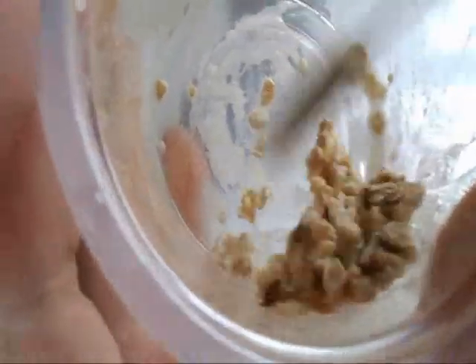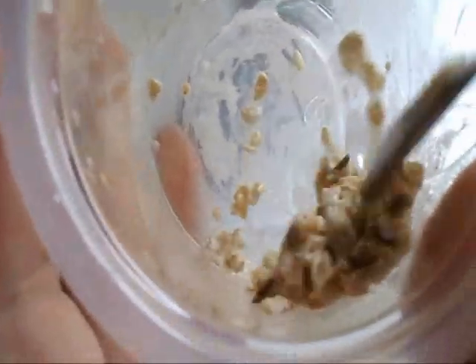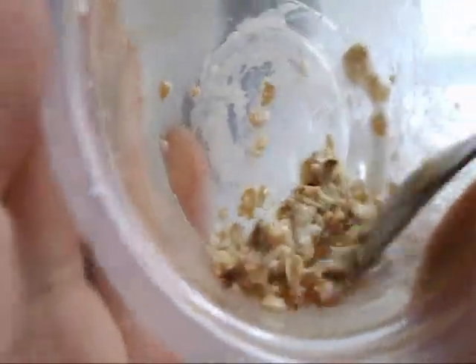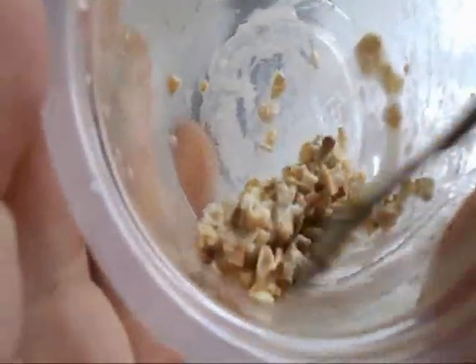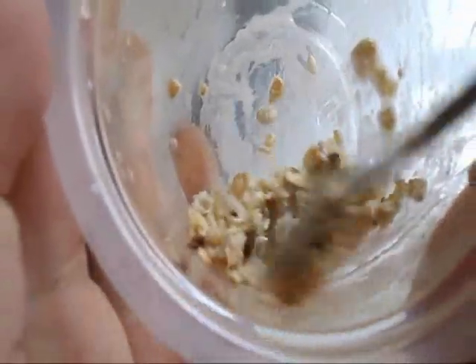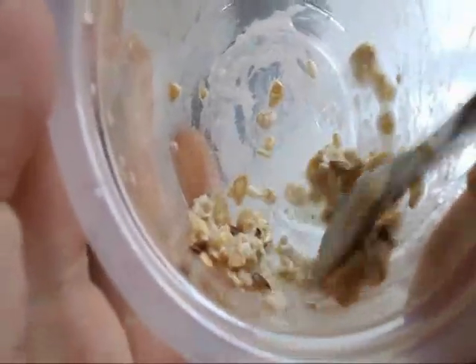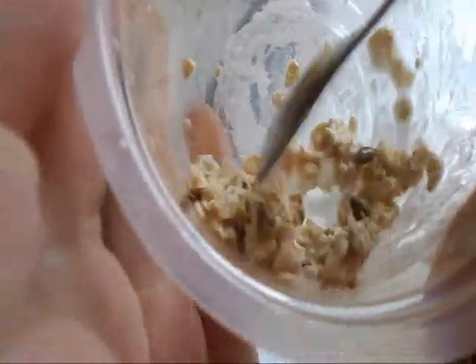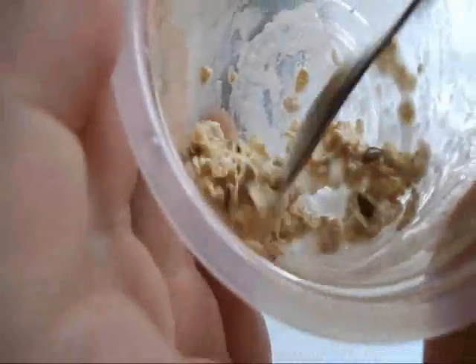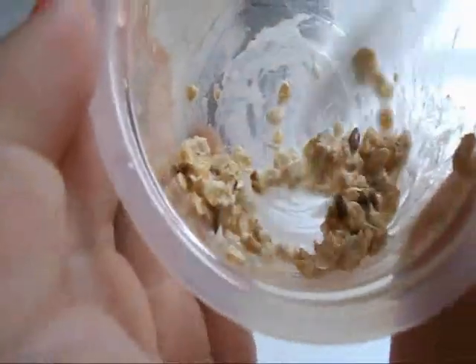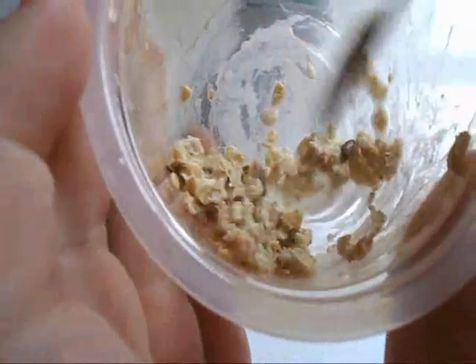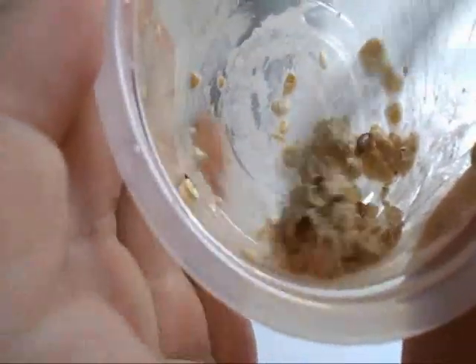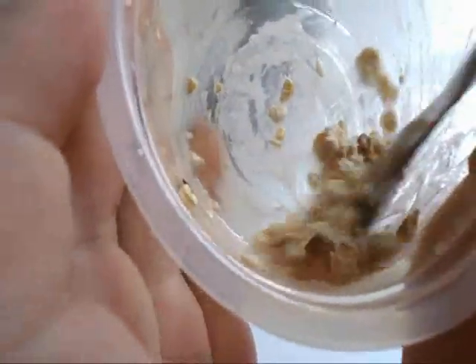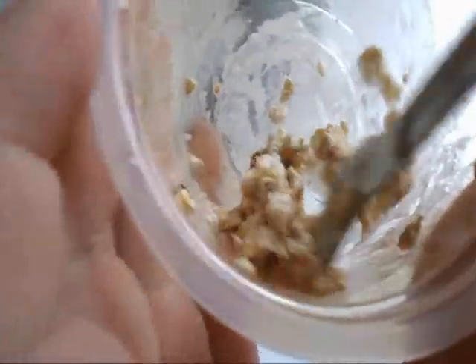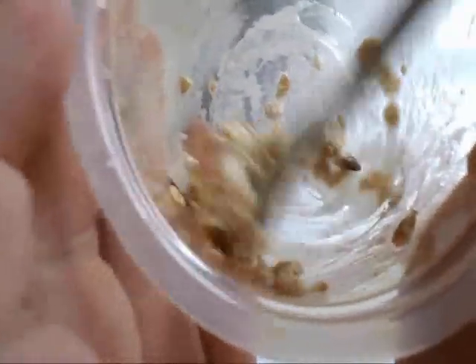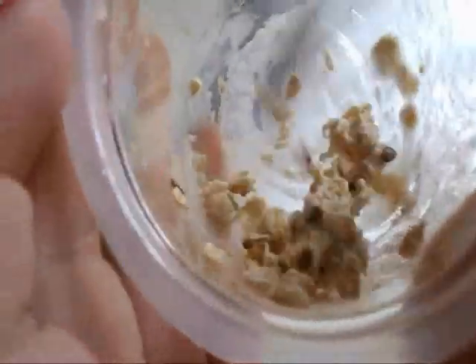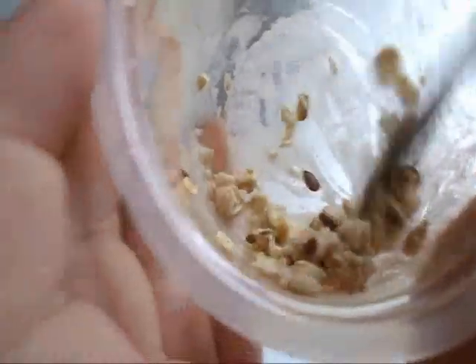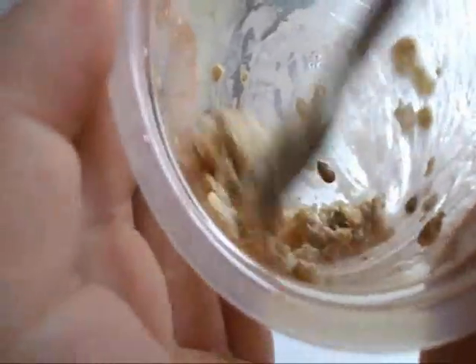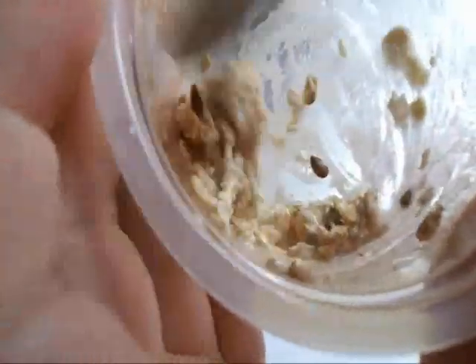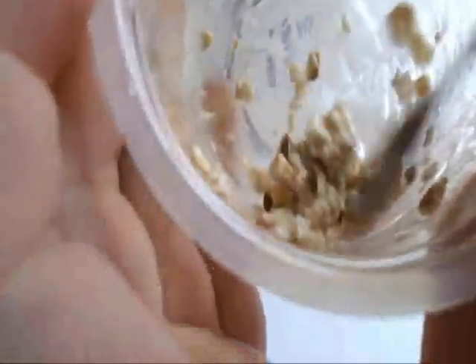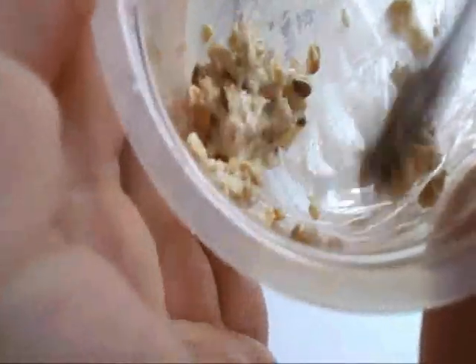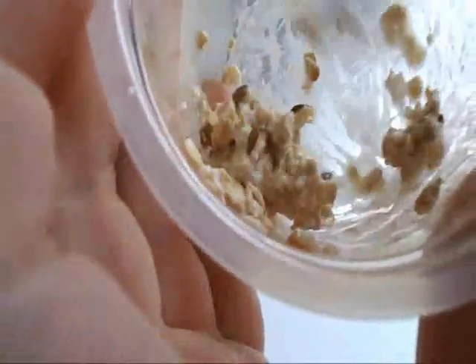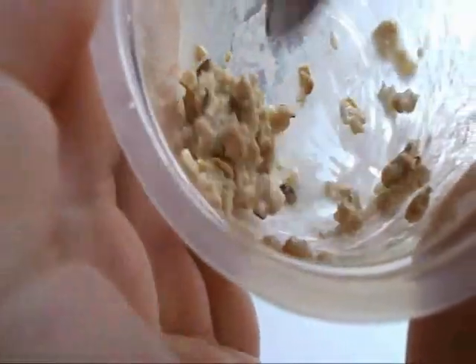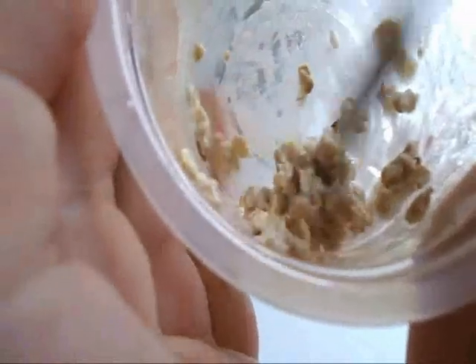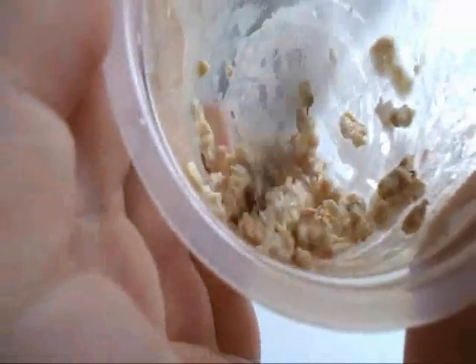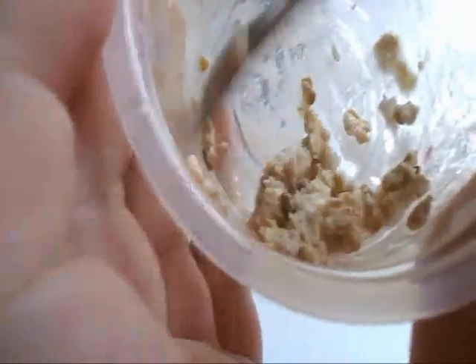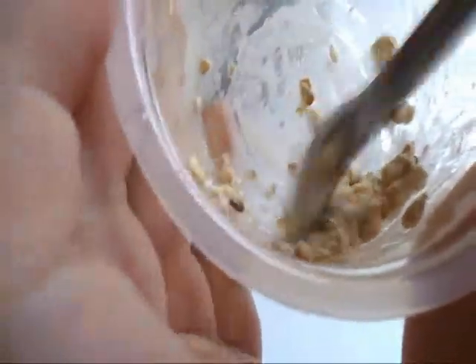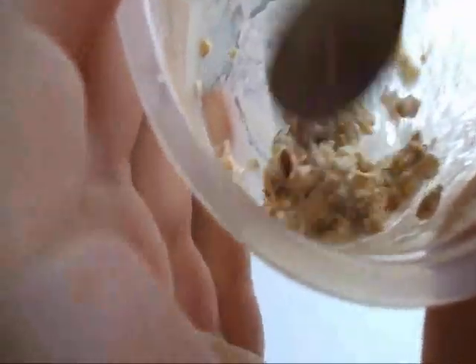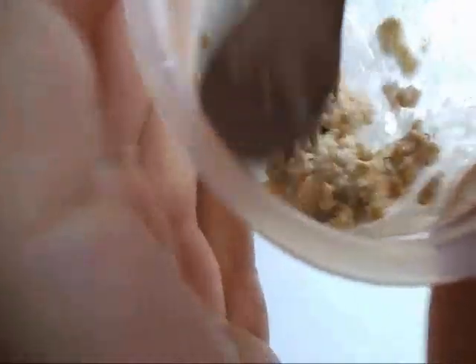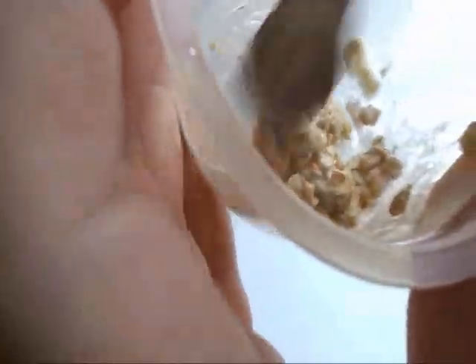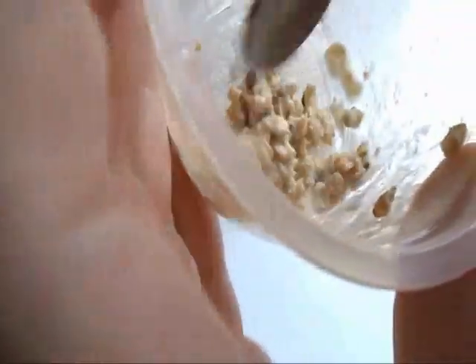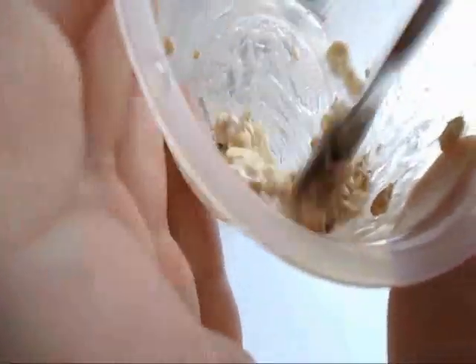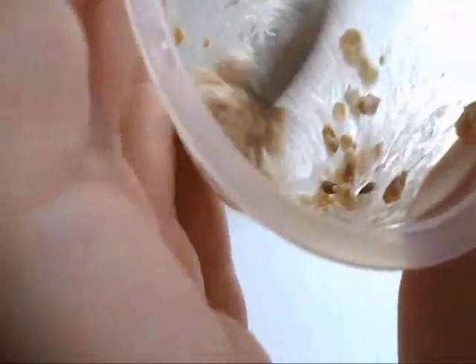And you're just going to mix that in. As you can see, the oats are a lot firmer than they were earlier because the oats absorb the water, so you want to make sure it's nice and runny in the beginning.